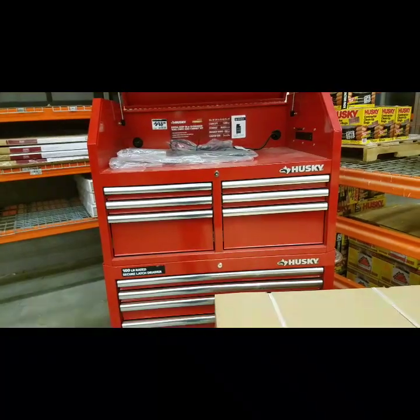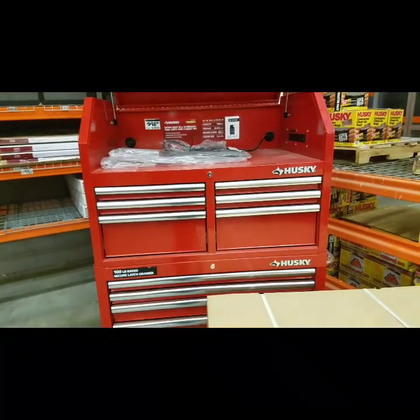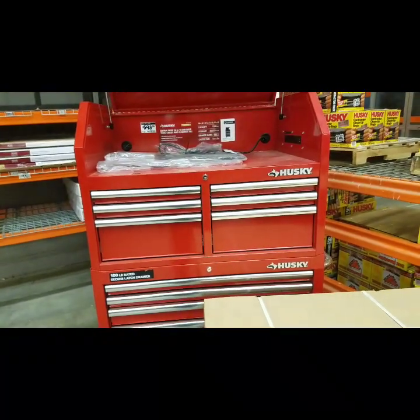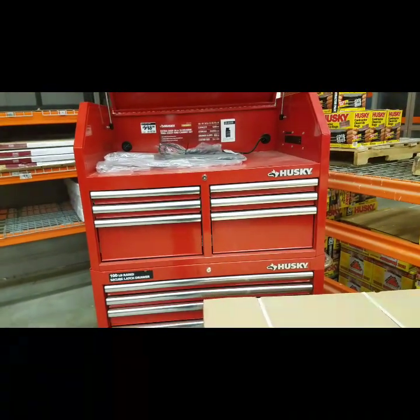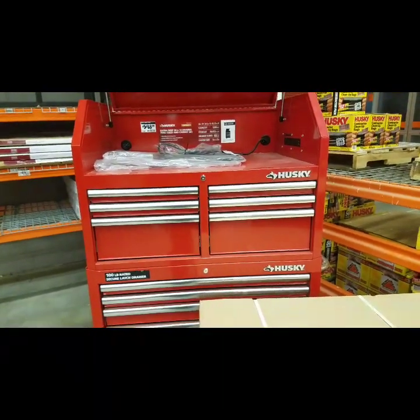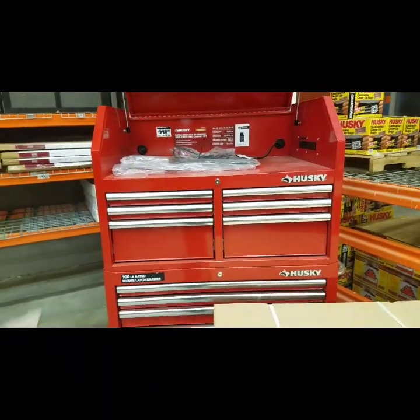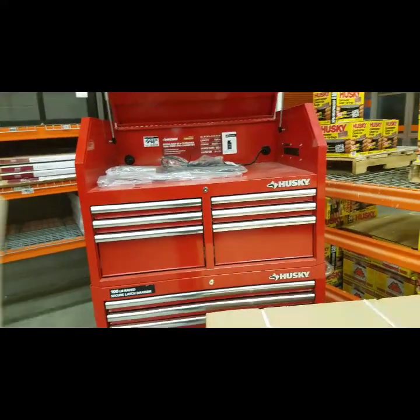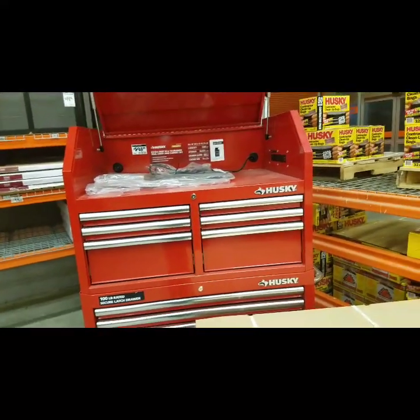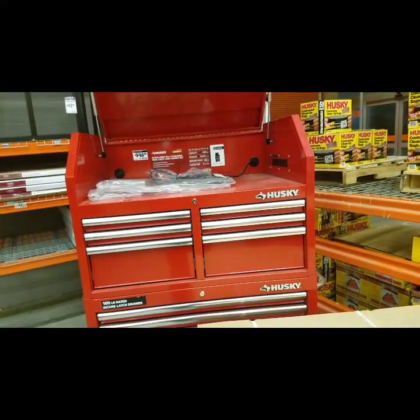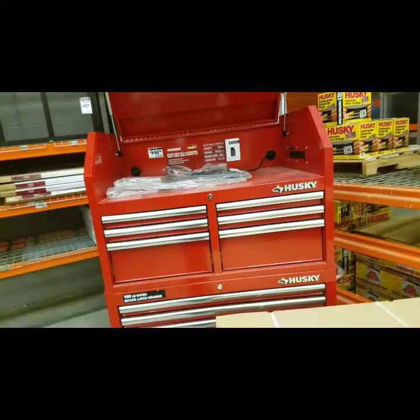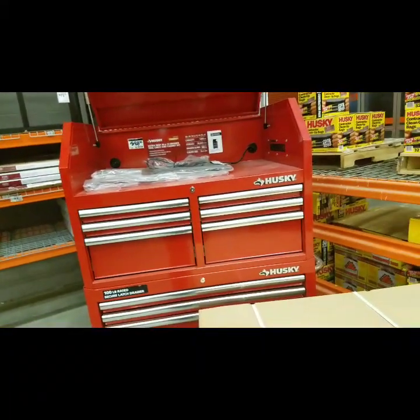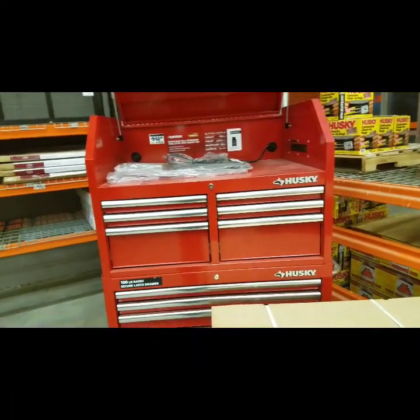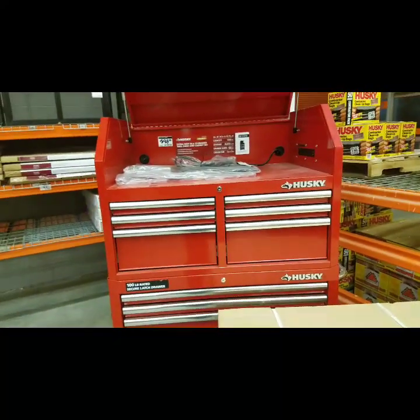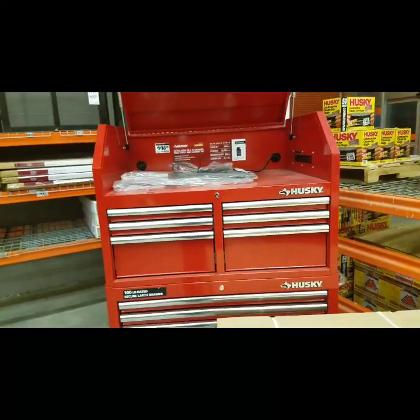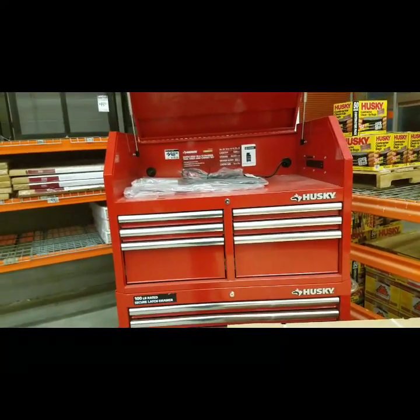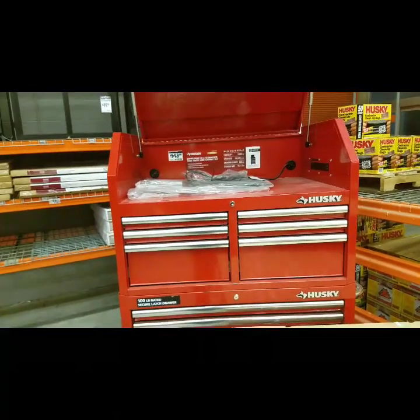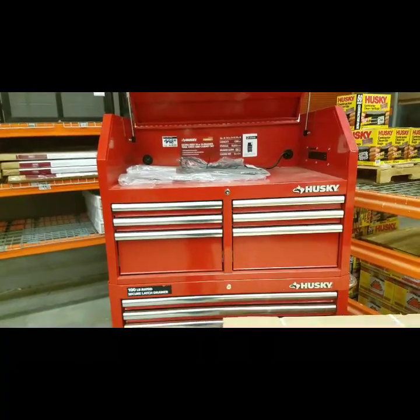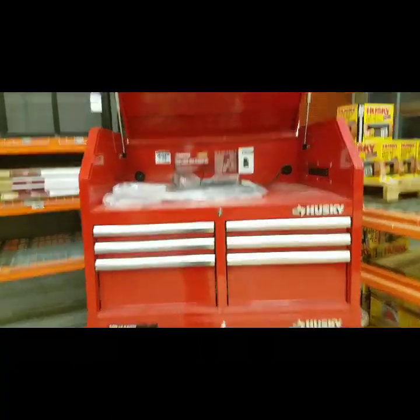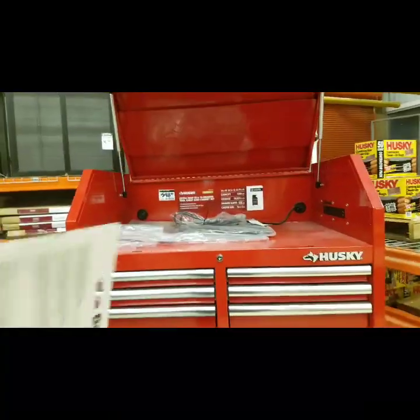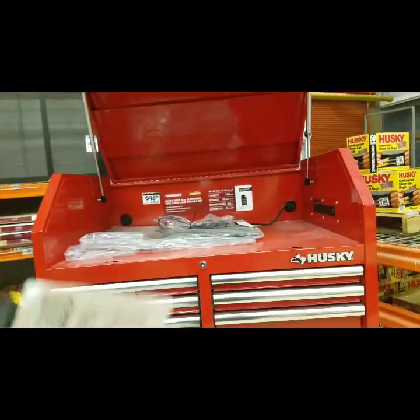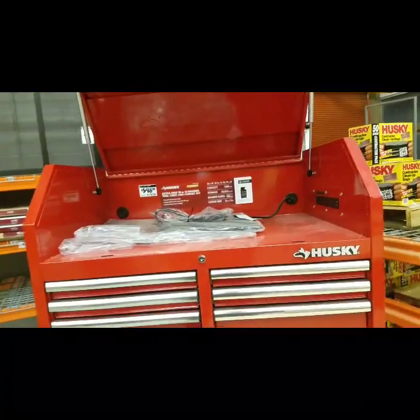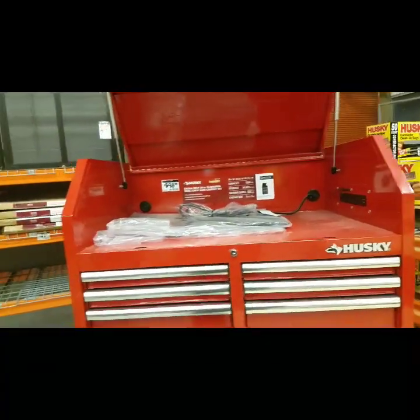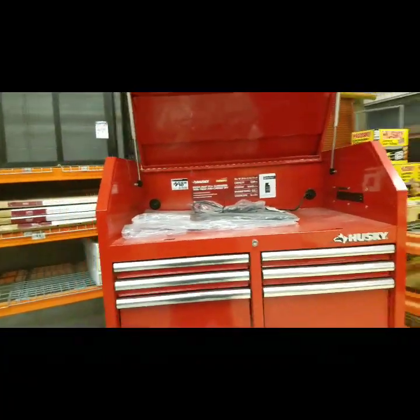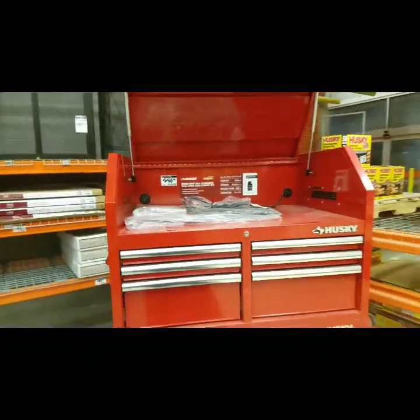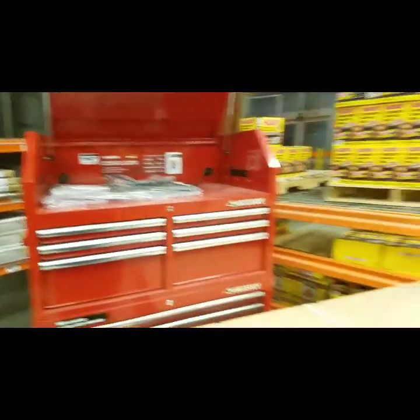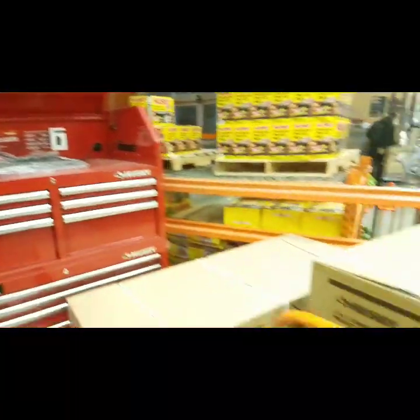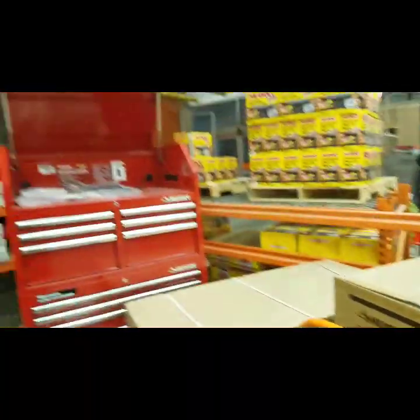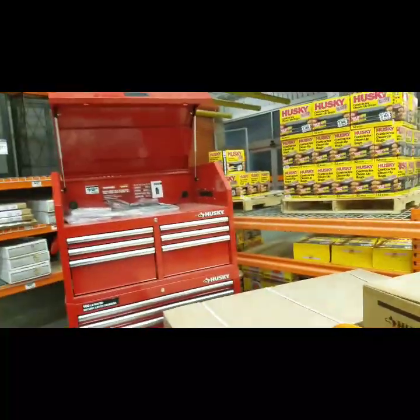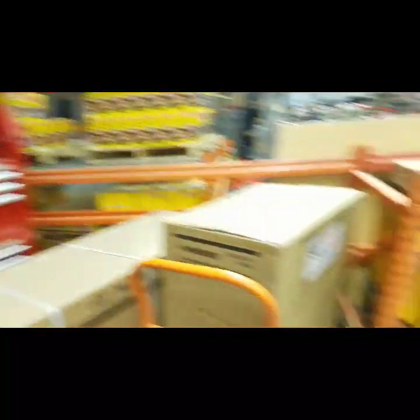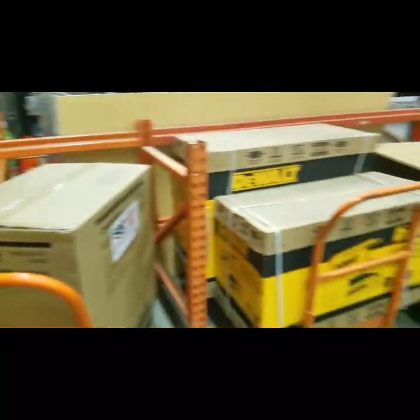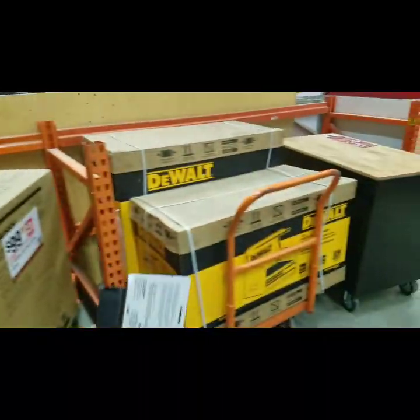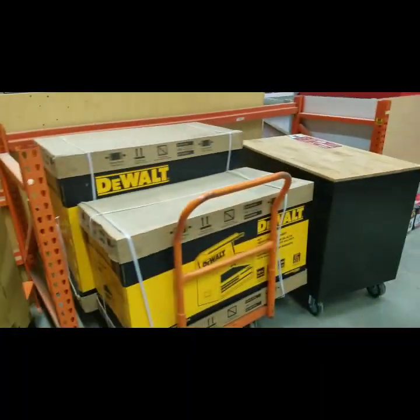We're gonna have to go to the store we went to yesterday that are just loaded with stuff. 600 bucks for this one — 36 inch. For 600 bucks, I'd go with the DeWalt.